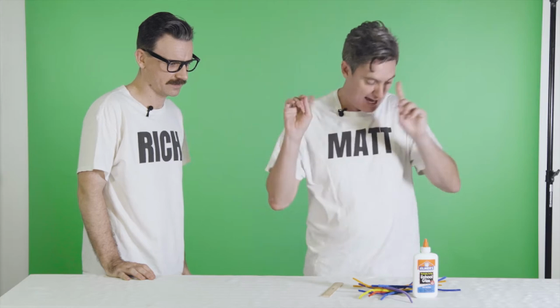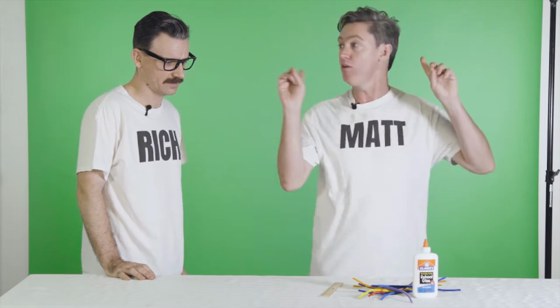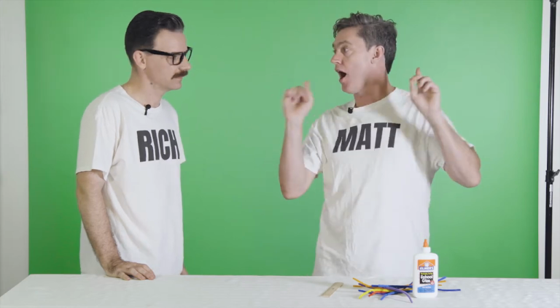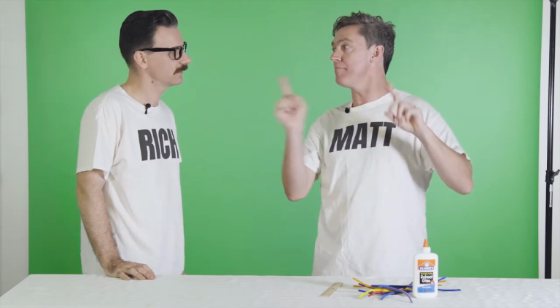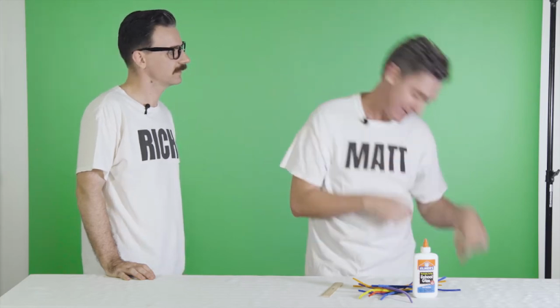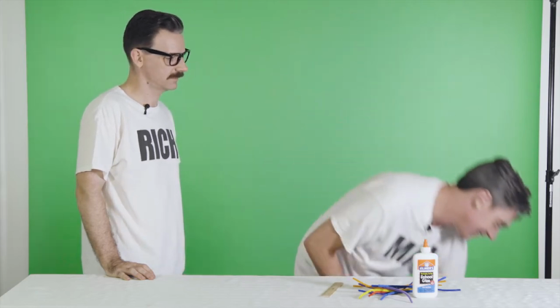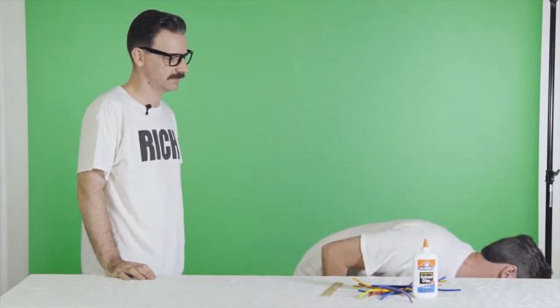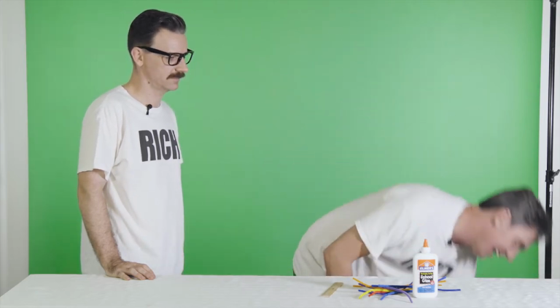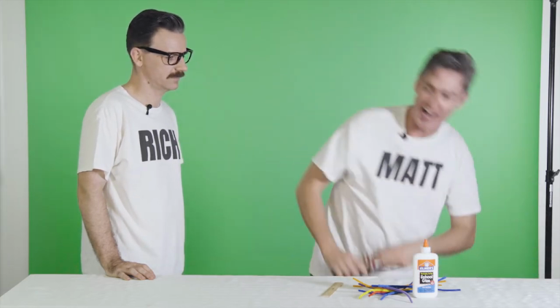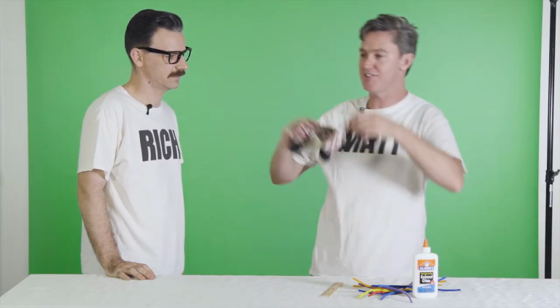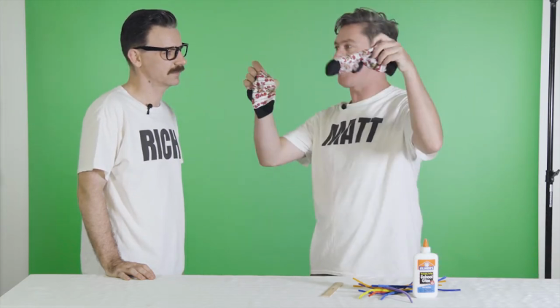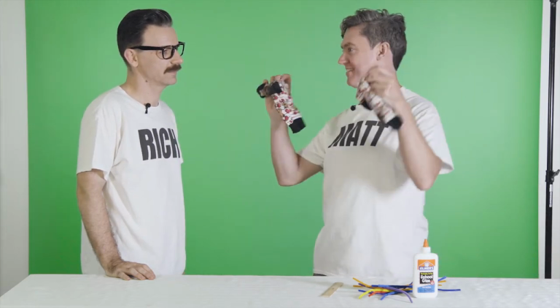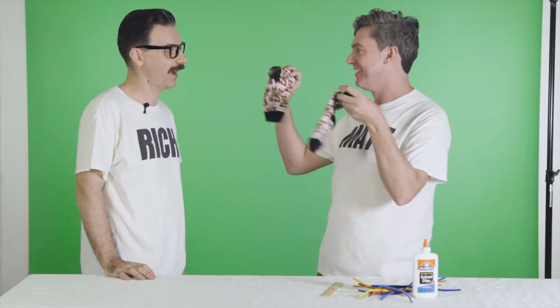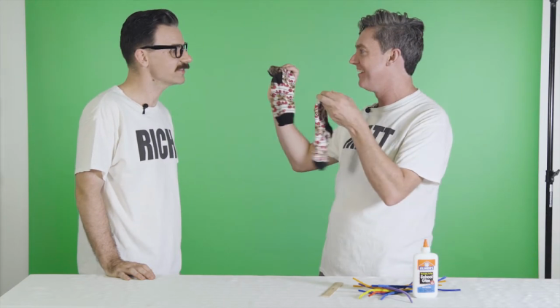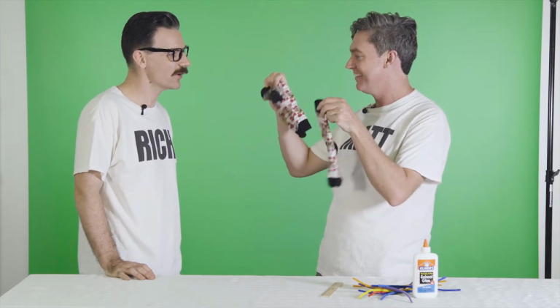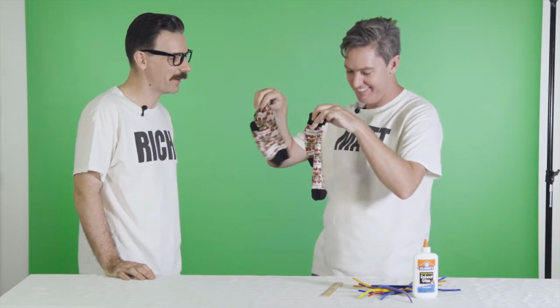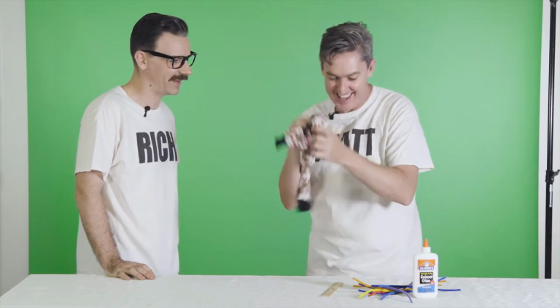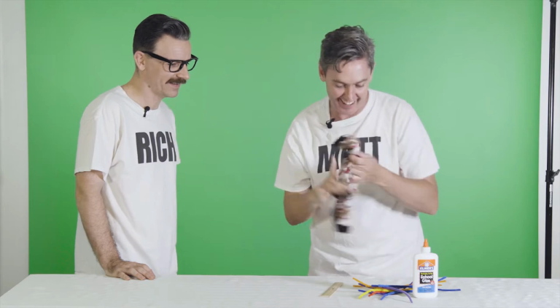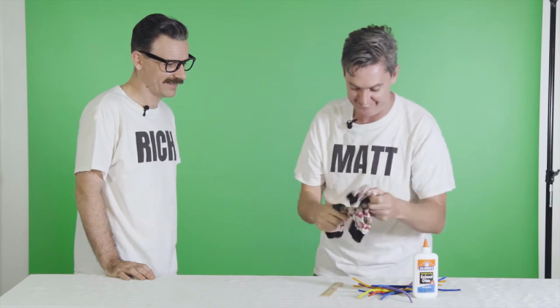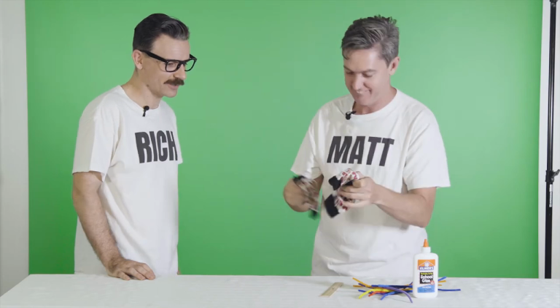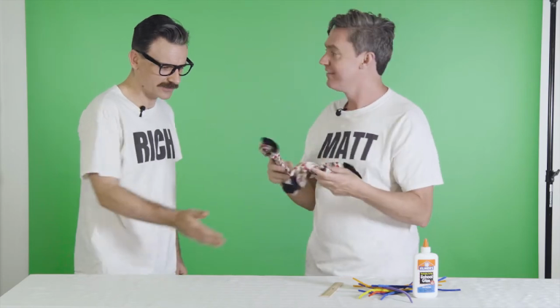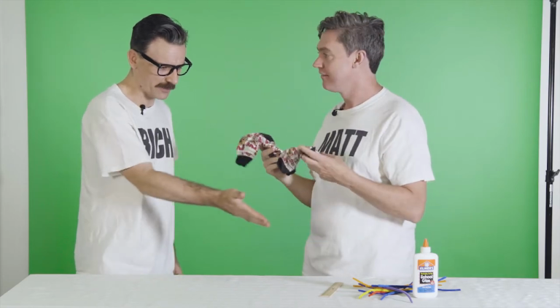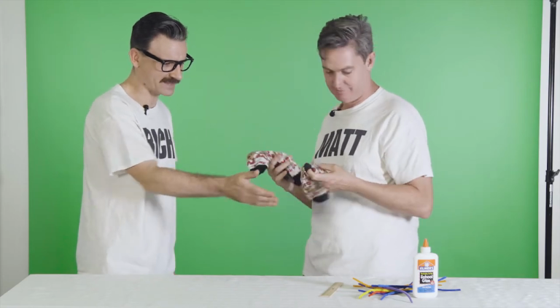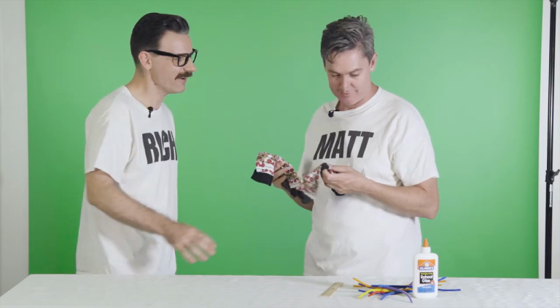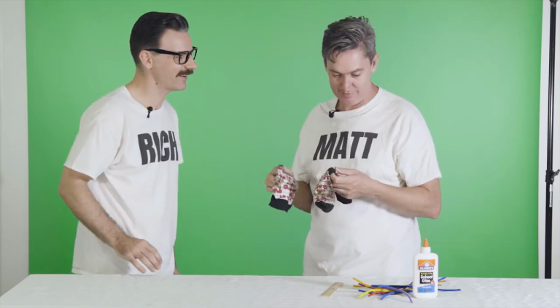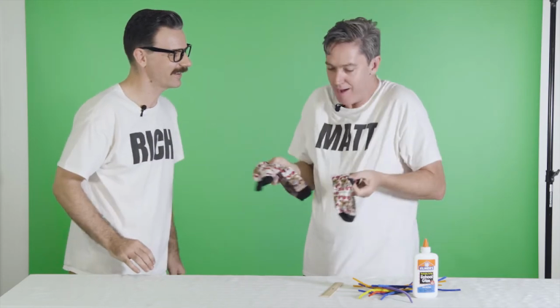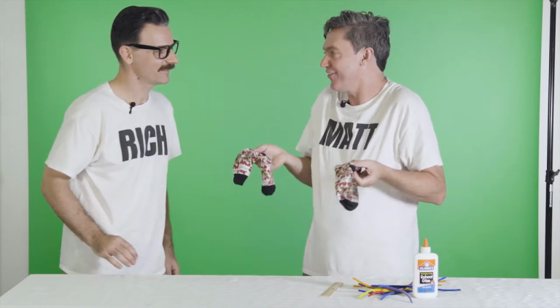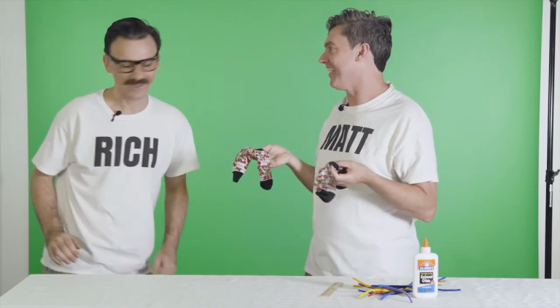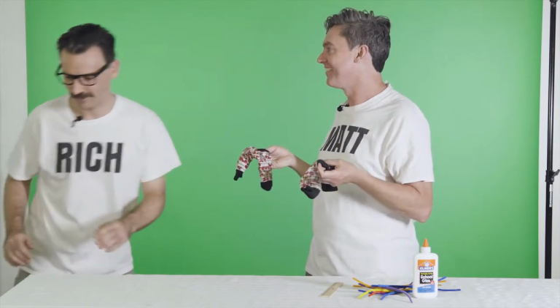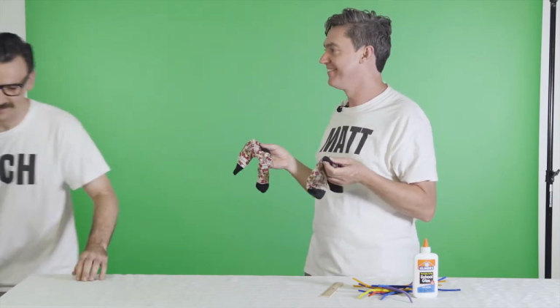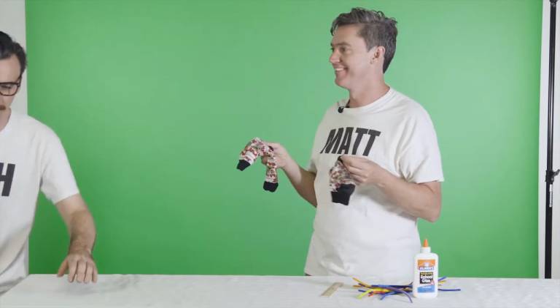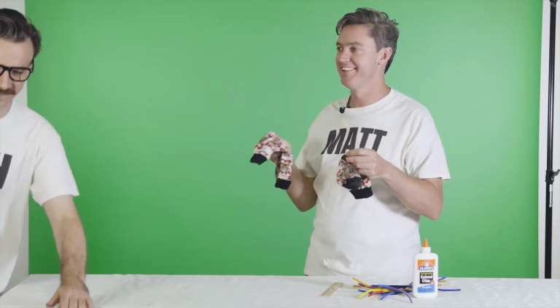Oh, hang on. I'm going to make a sock puppet. A sock puppet? Yeah, that's cool. You can do that with that stuff? Yeah, I'm really good at it. All right, great. Let's film this.